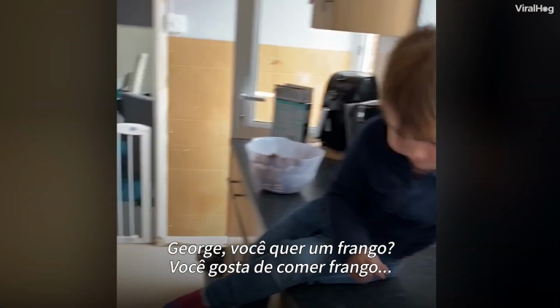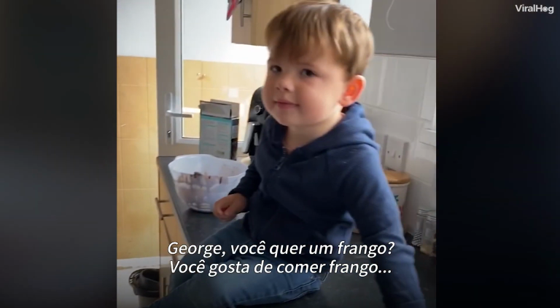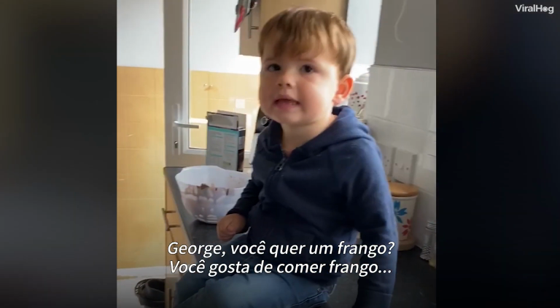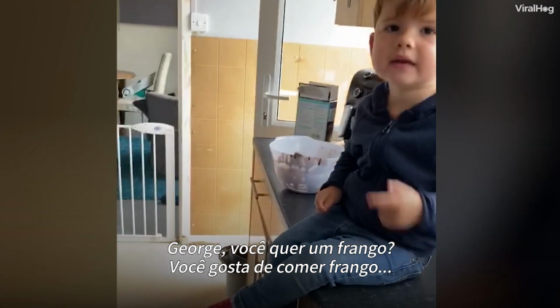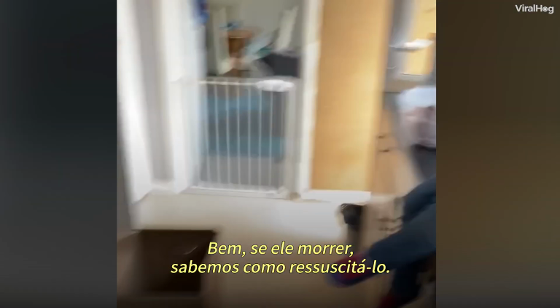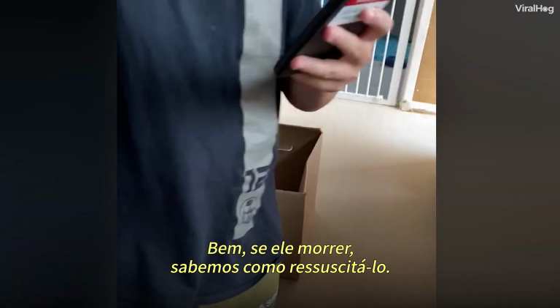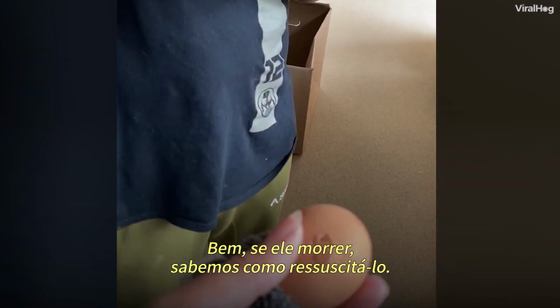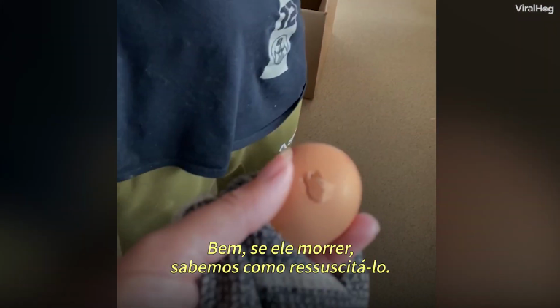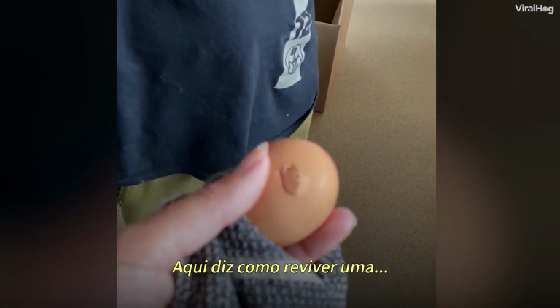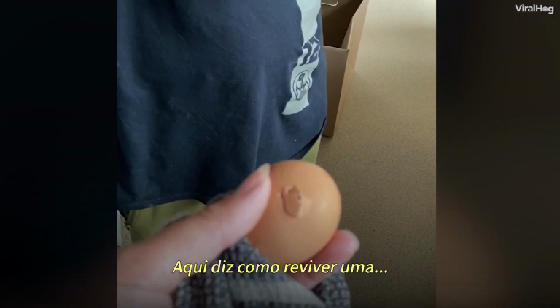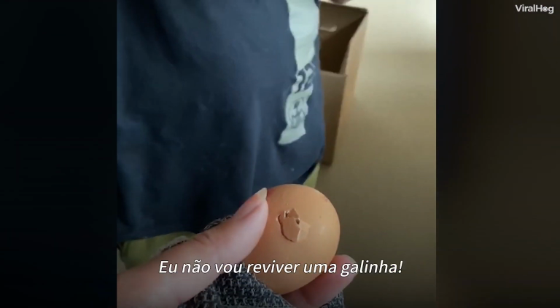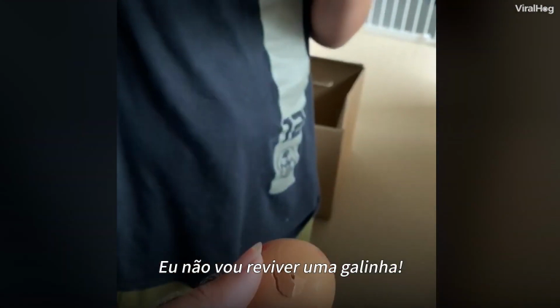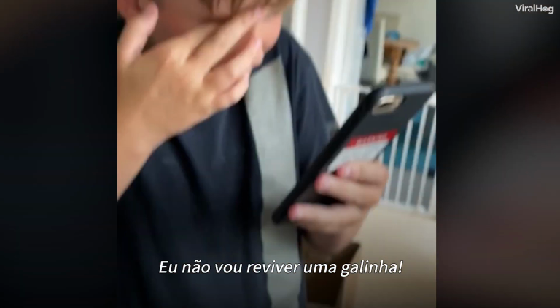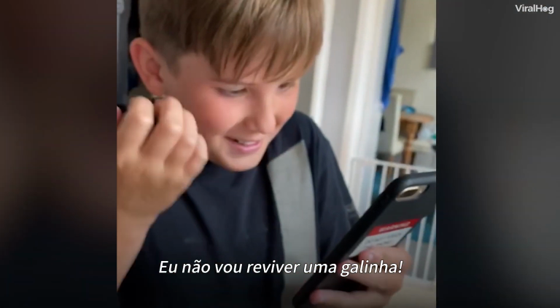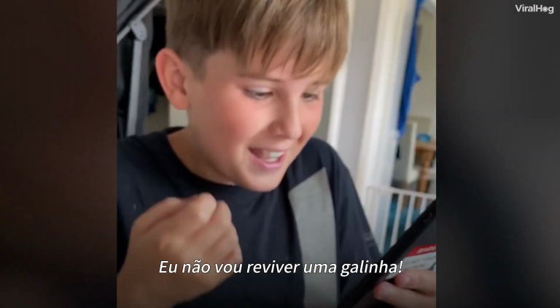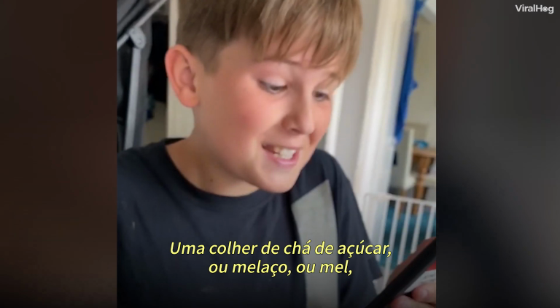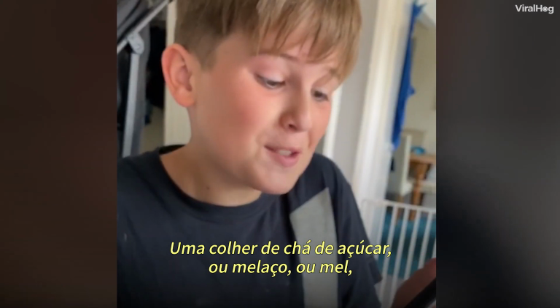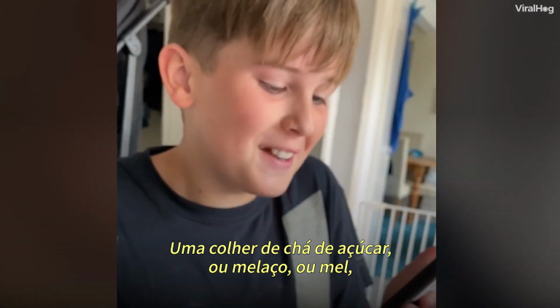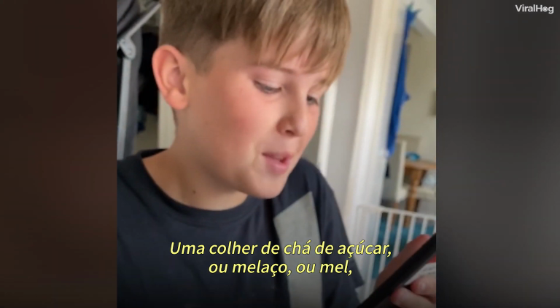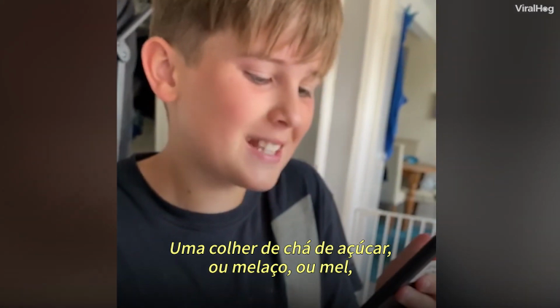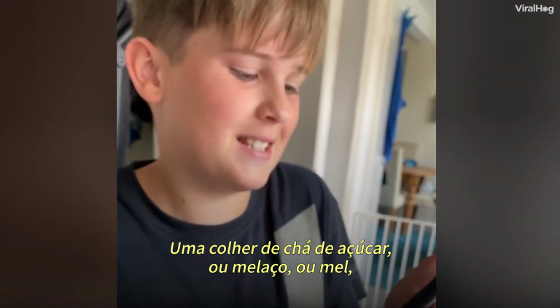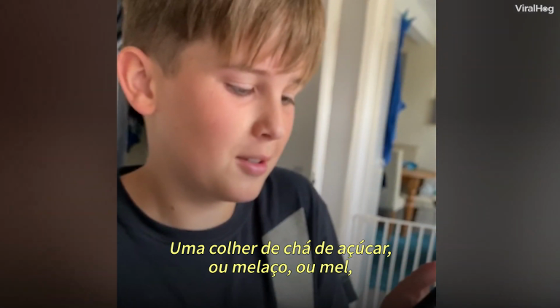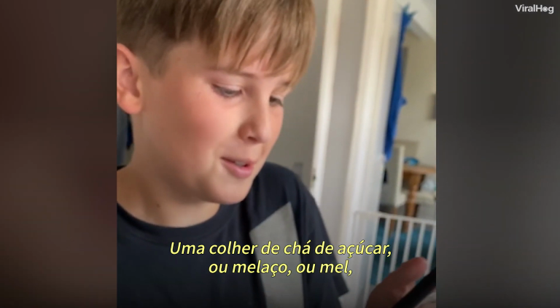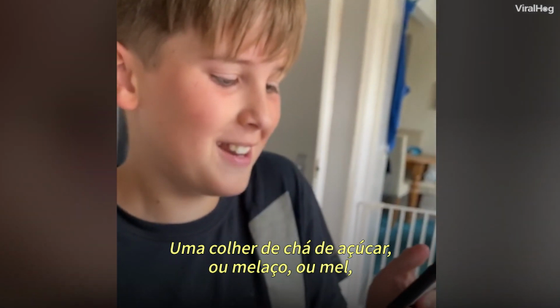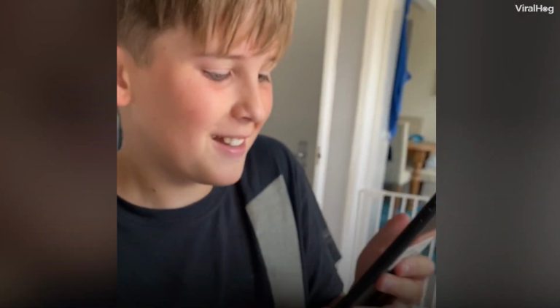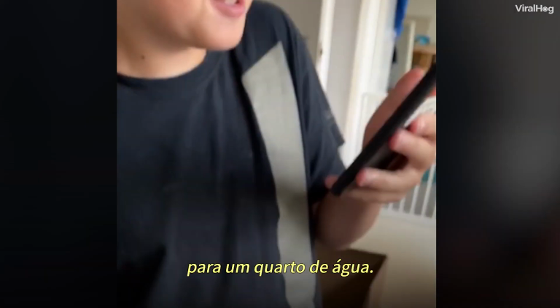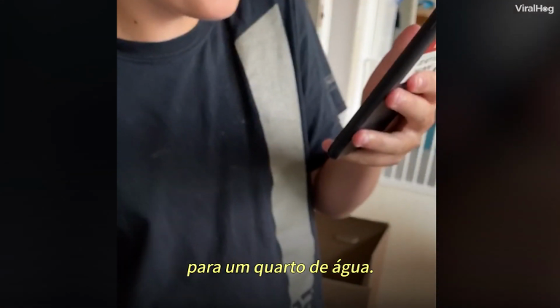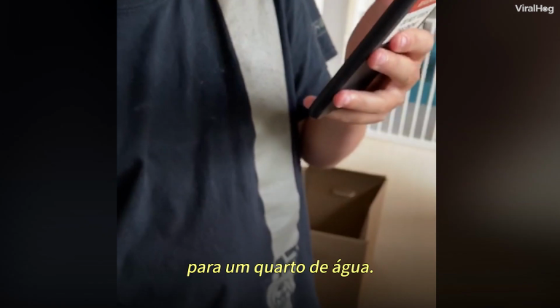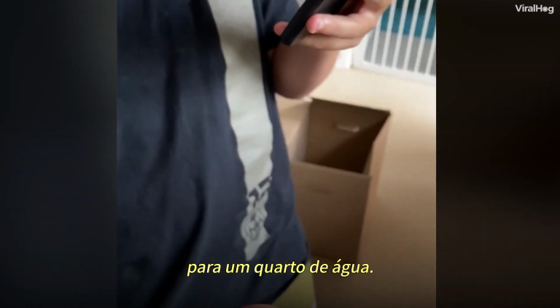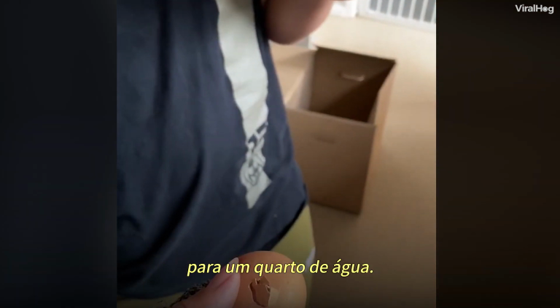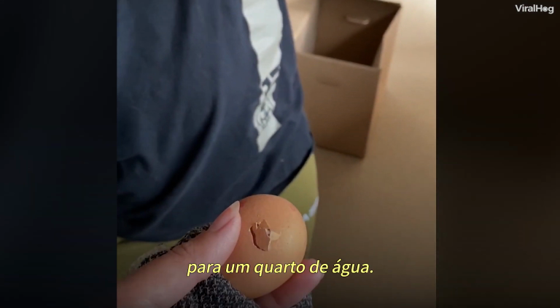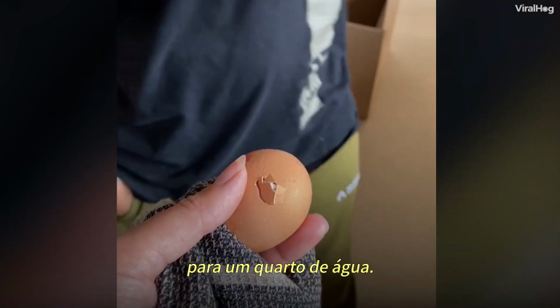George, do you want a chicken? You like eating chicken. Well, if it dies, we know how to revive it — it says how to revive a chick. I'm not reviving a chicken! A teaspoon of sugar — what makes the medicine go down? Or honey to one quart of water.